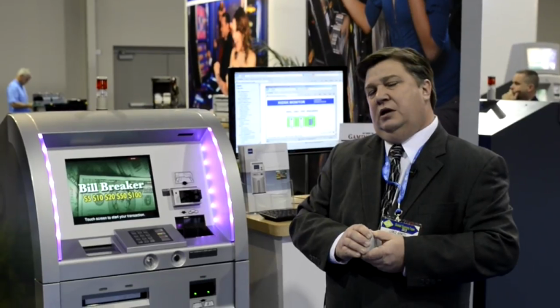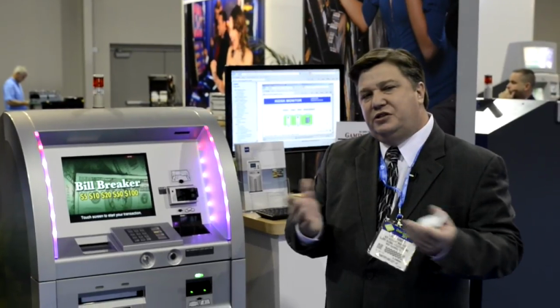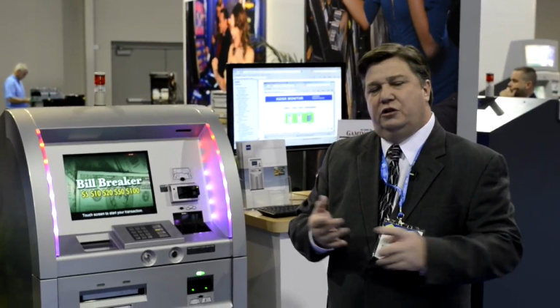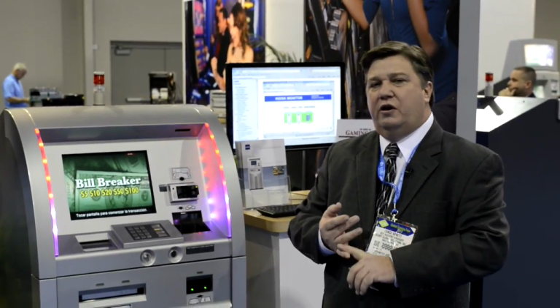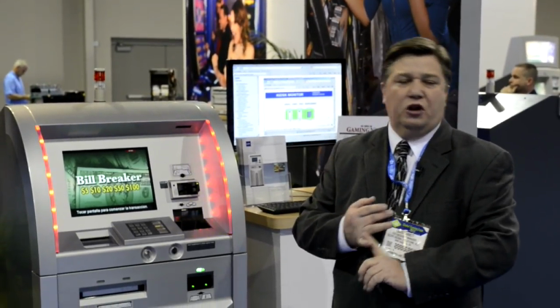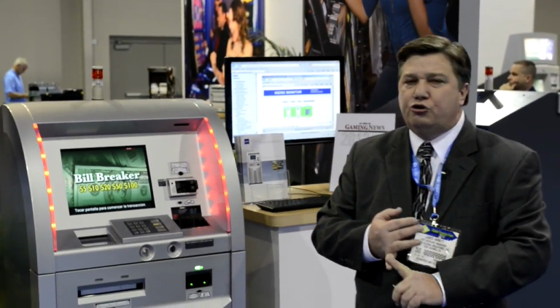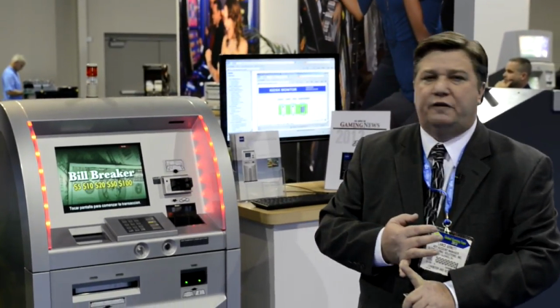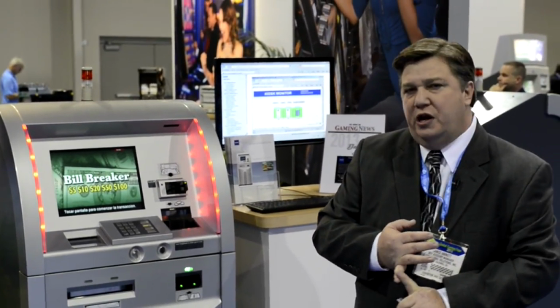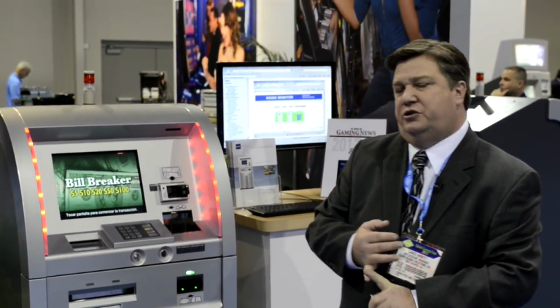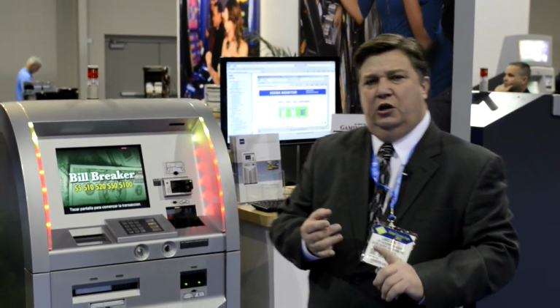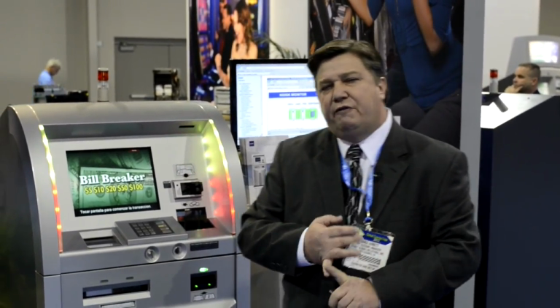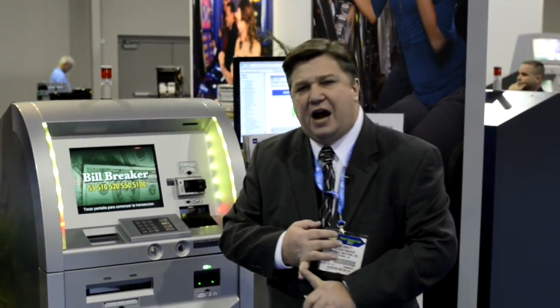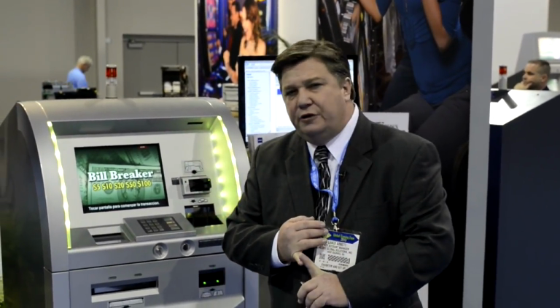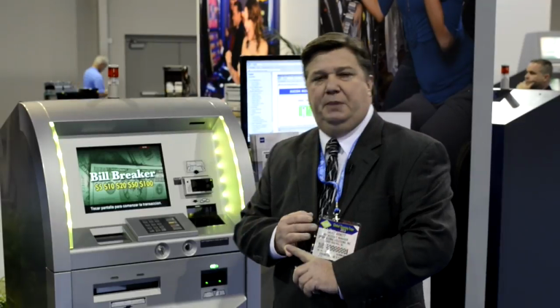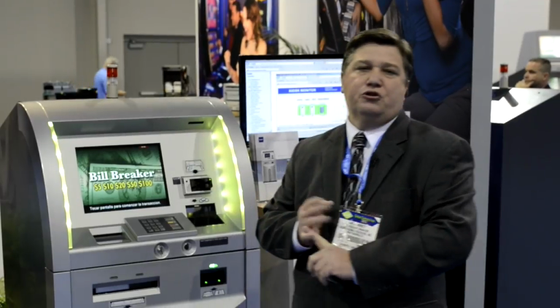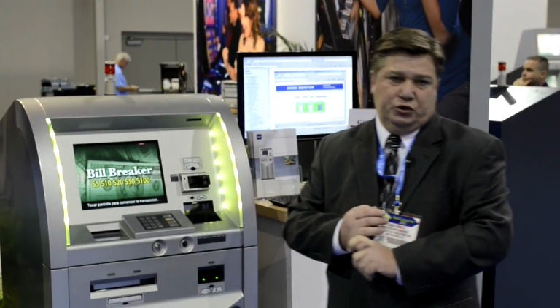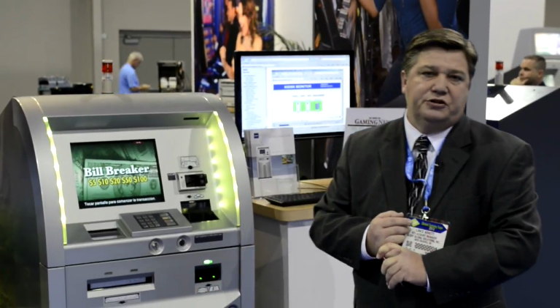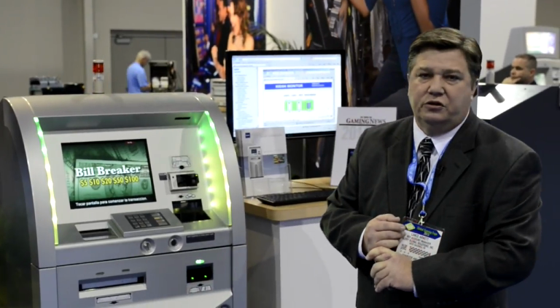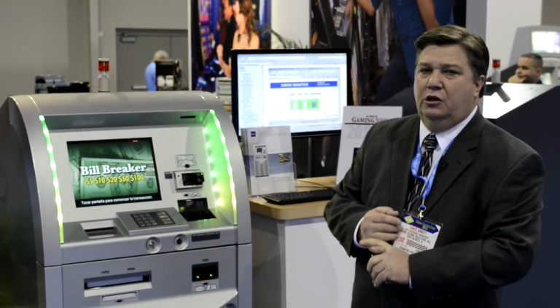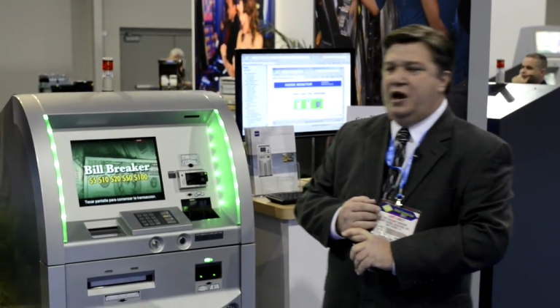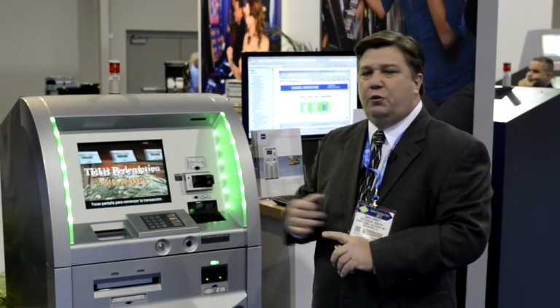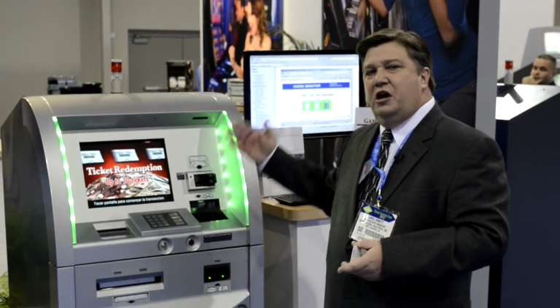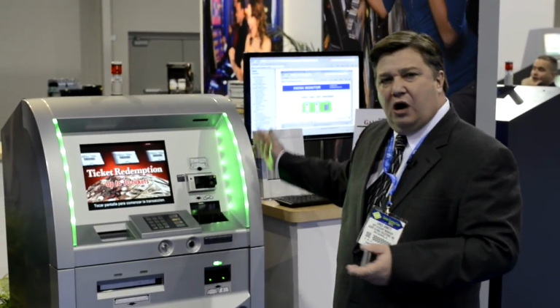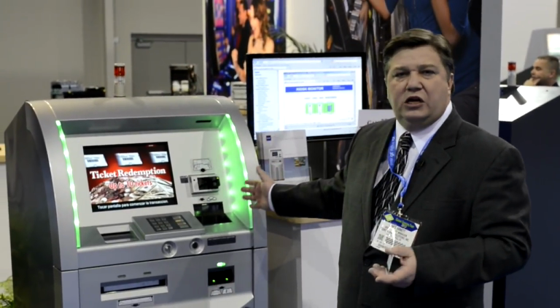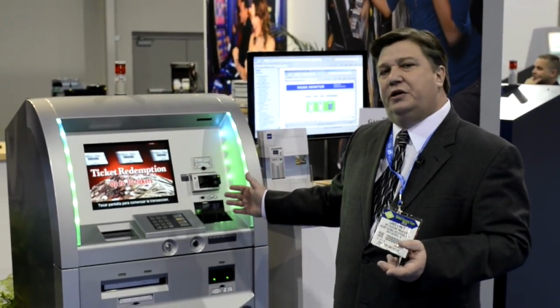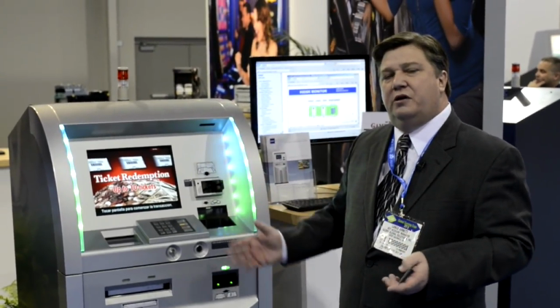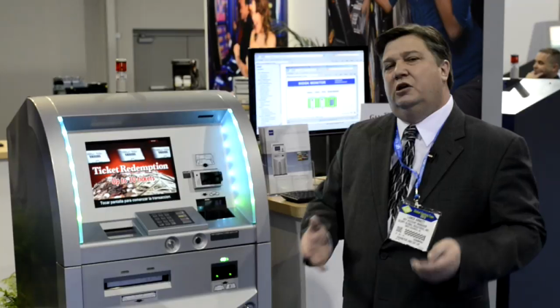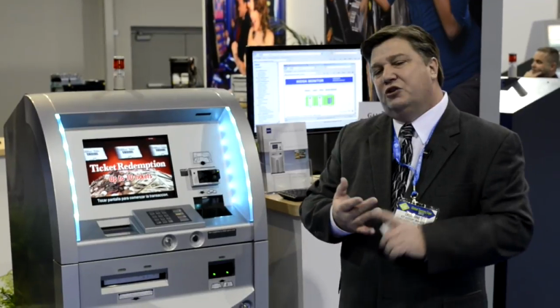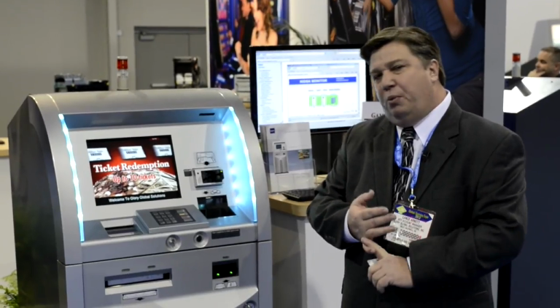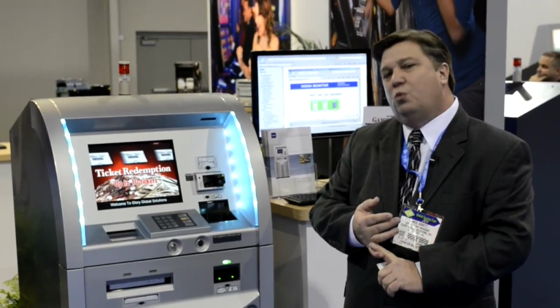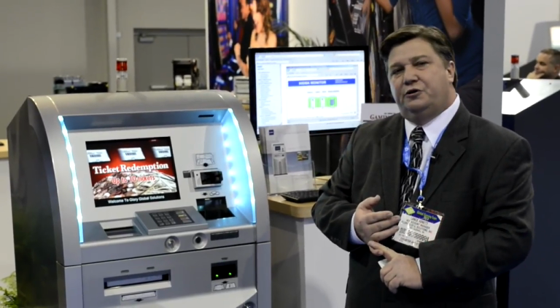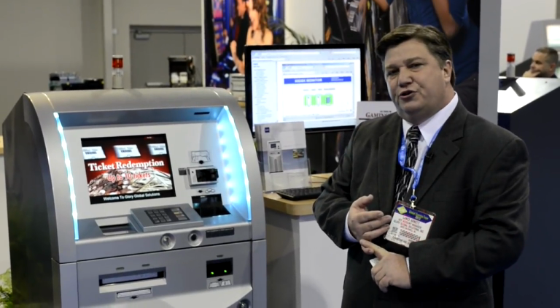In addition, Glory has one of the largest service networks. We have over 500 people in our service organization, so not only can we sell you a high-quality product, we can support it 100%.